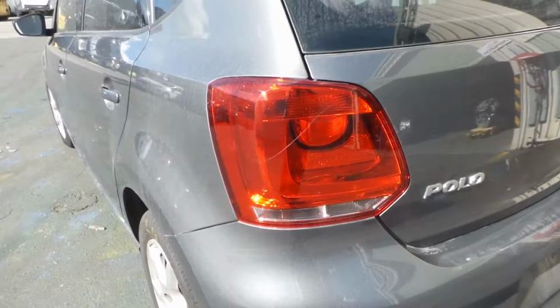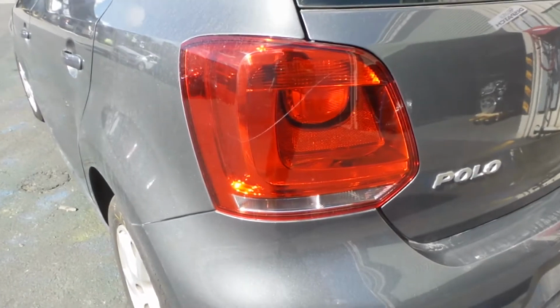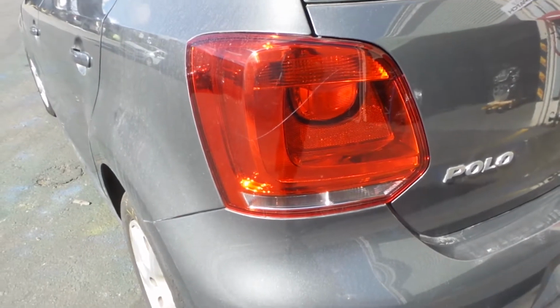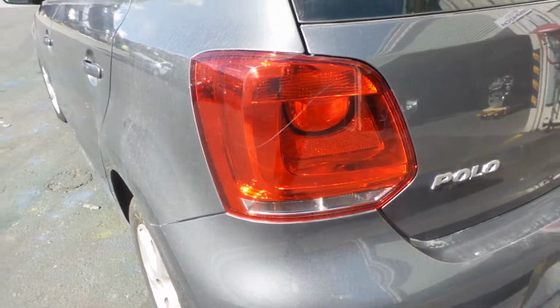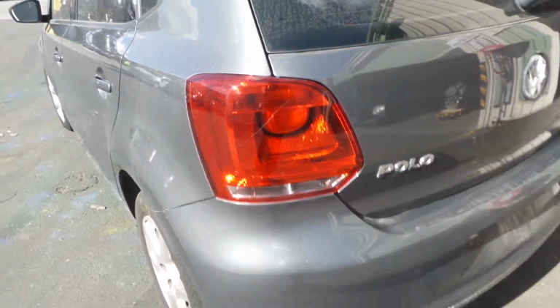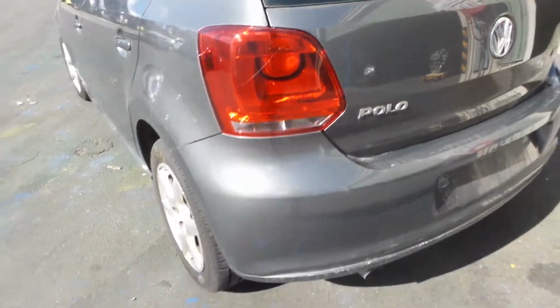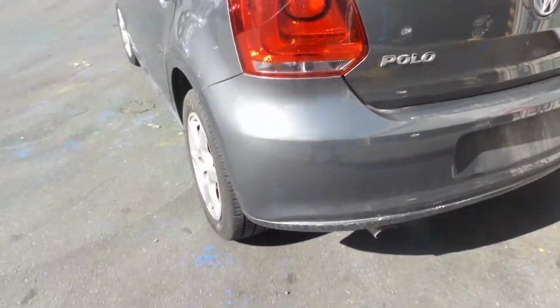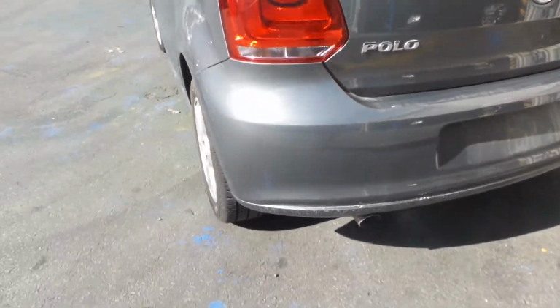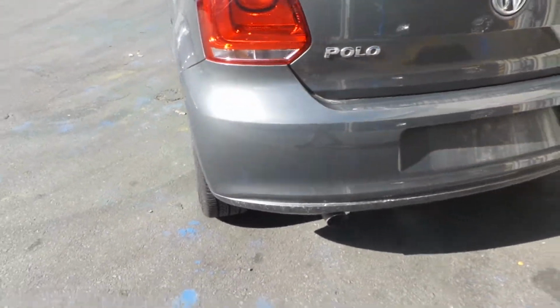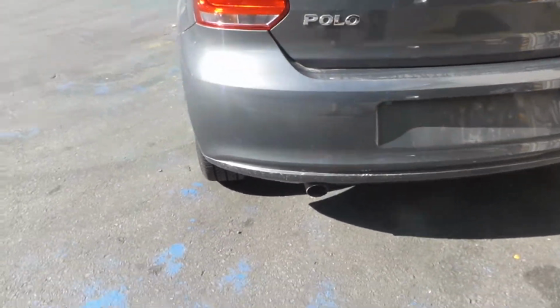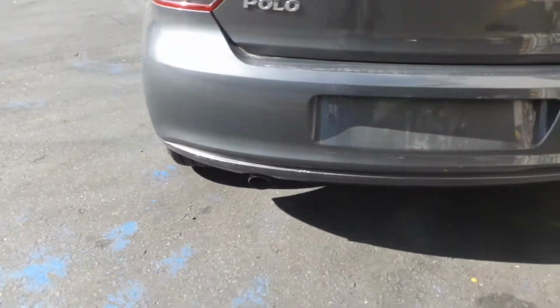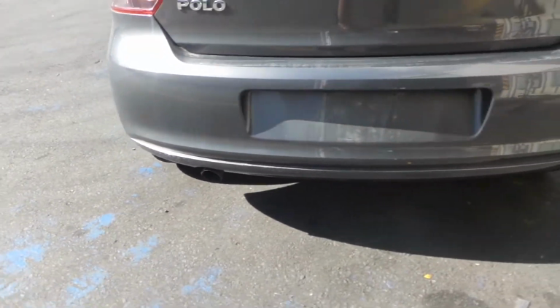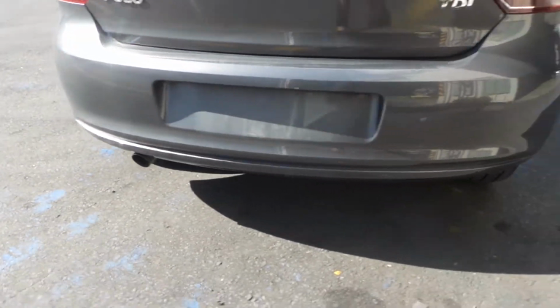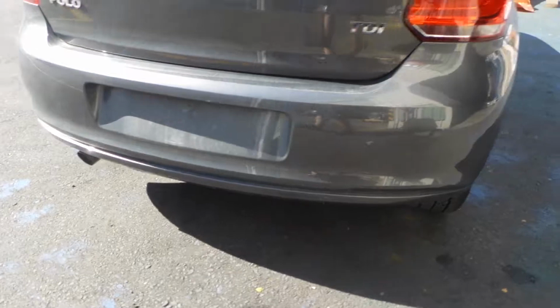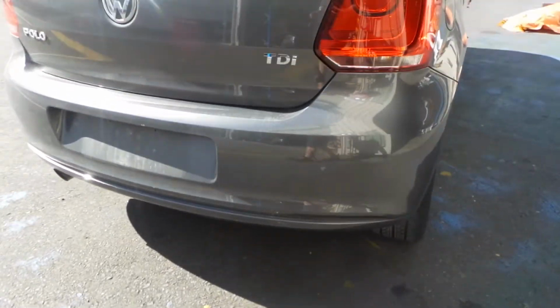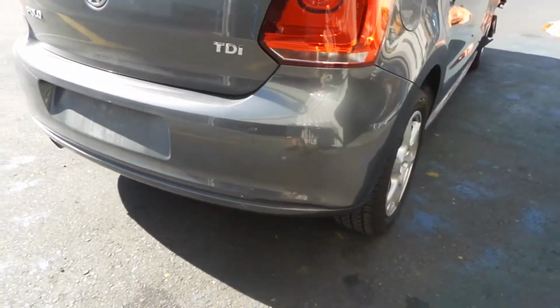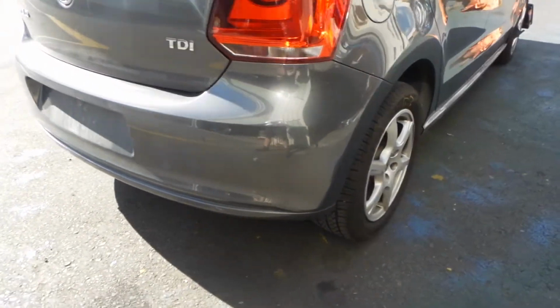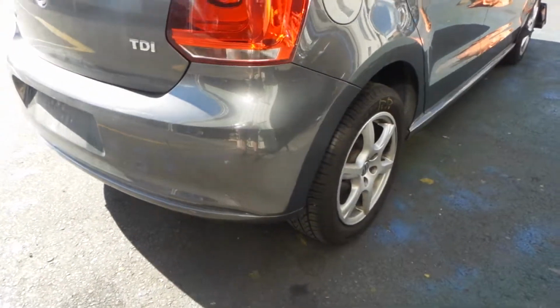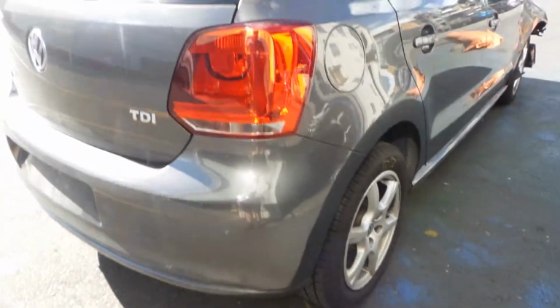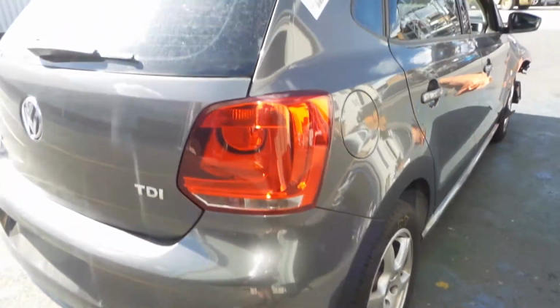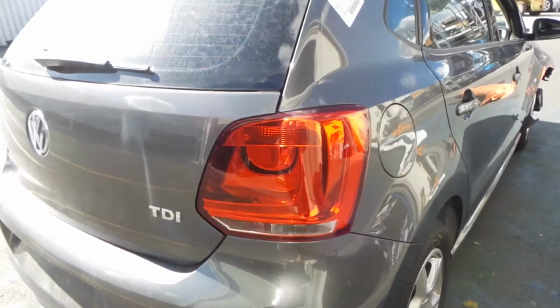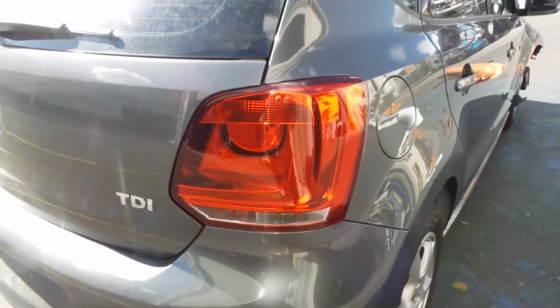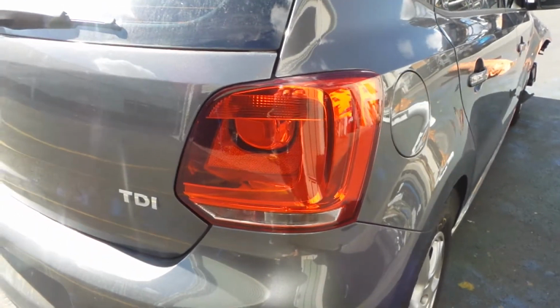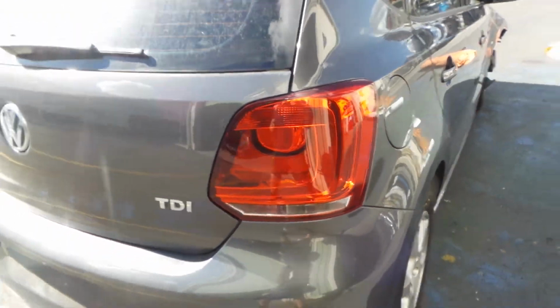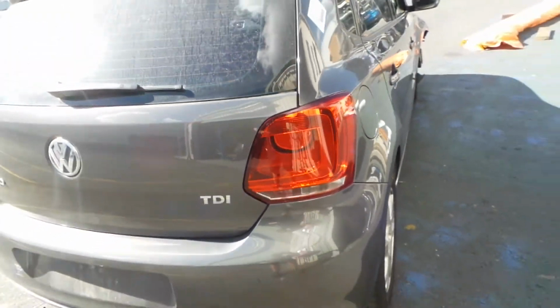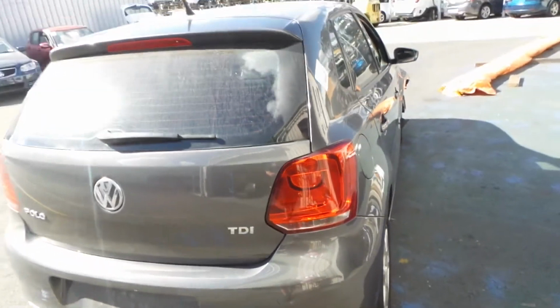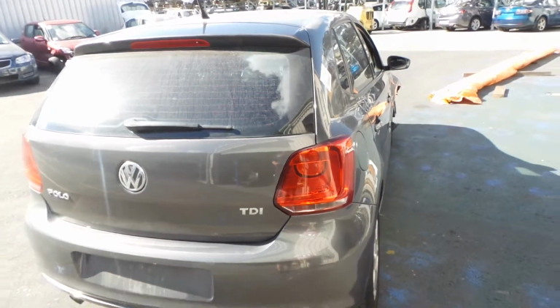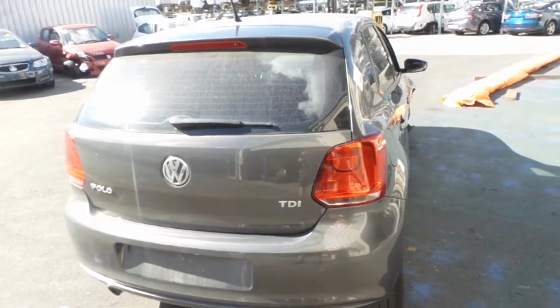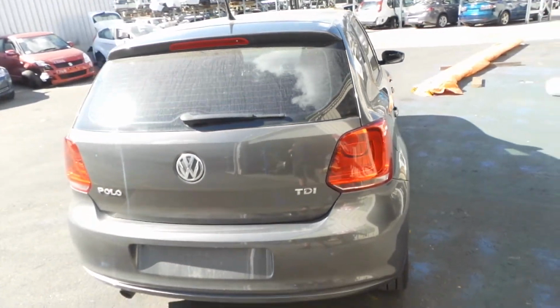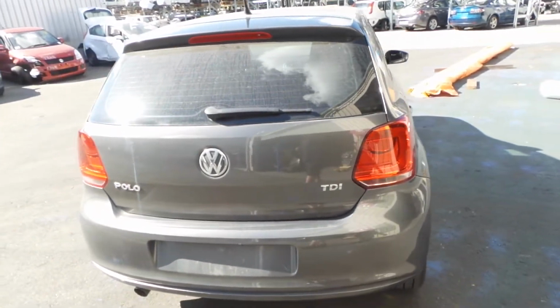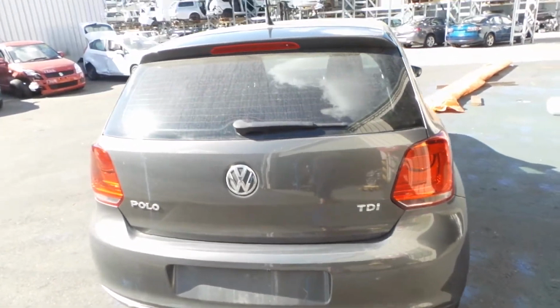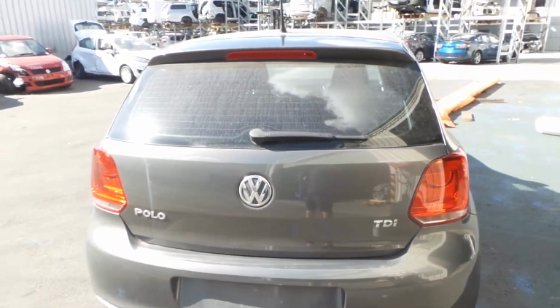Left-hand tower light. Nice sided rear bumper. Right-hand tail light. Nice clean damage-free tailgate.